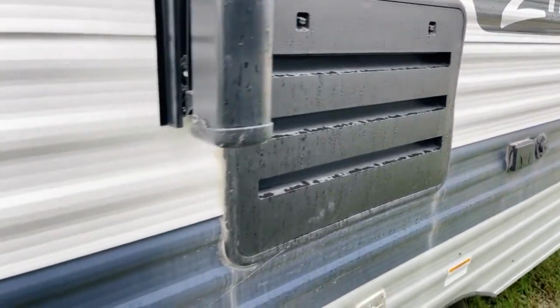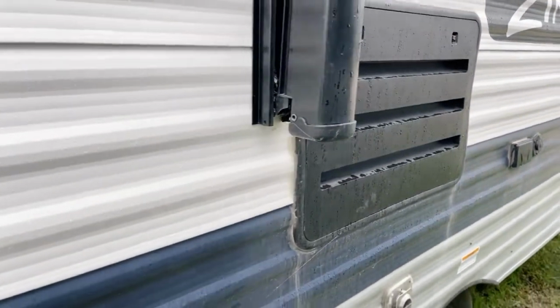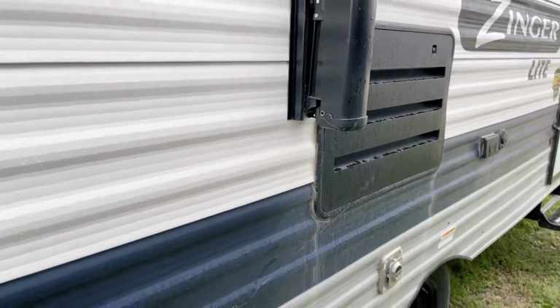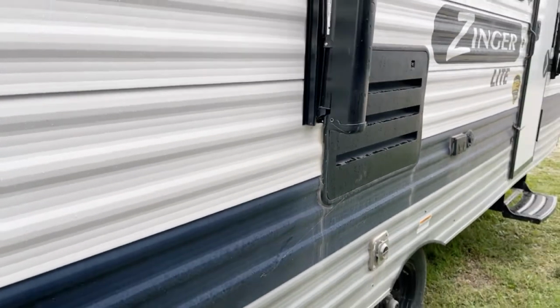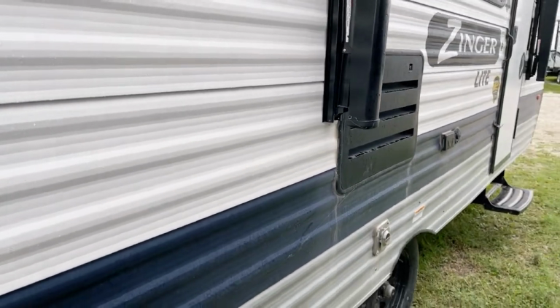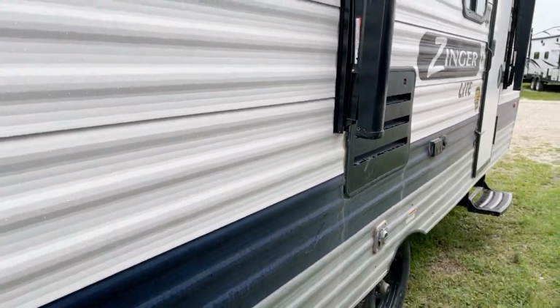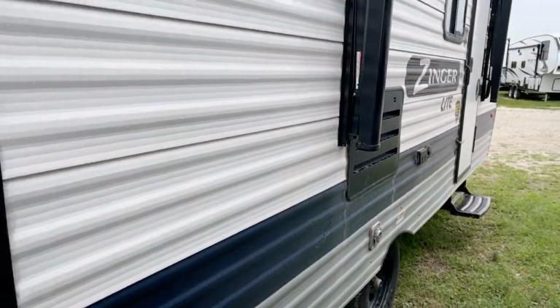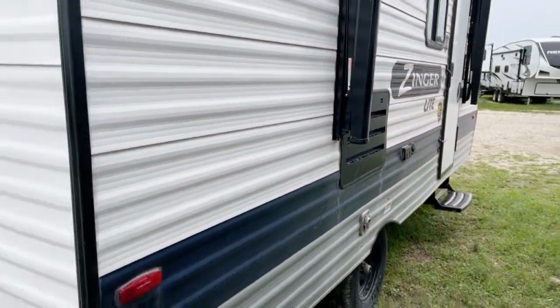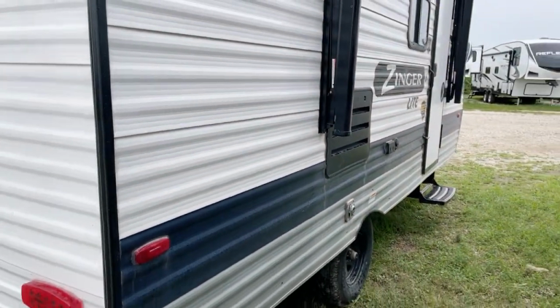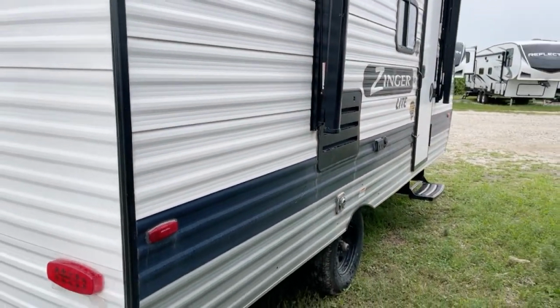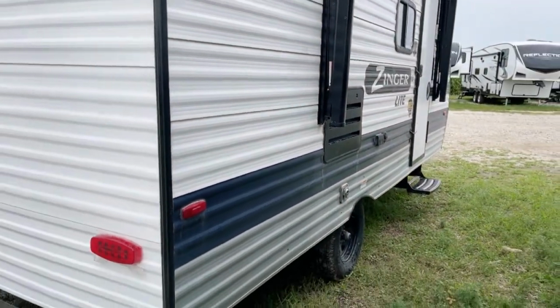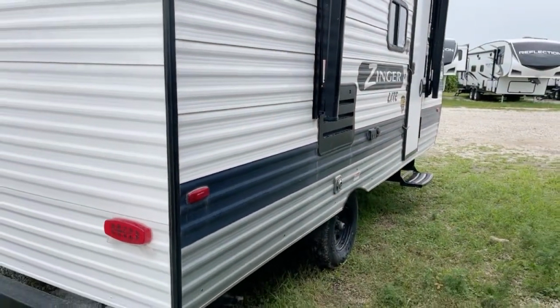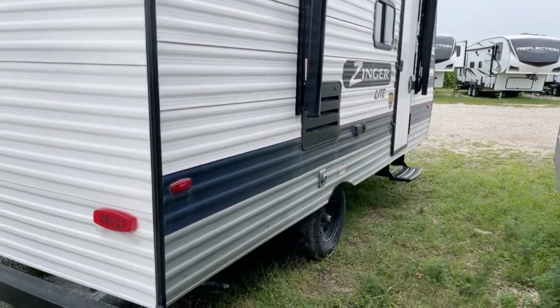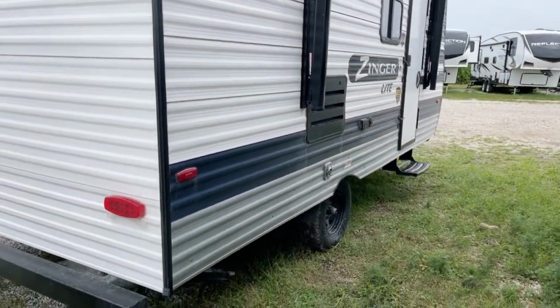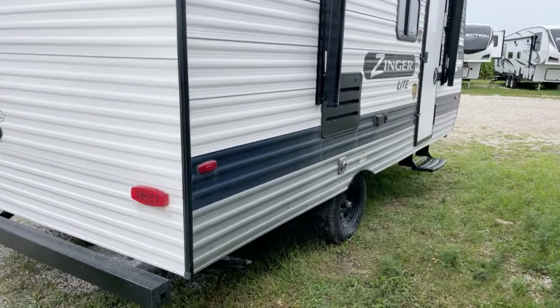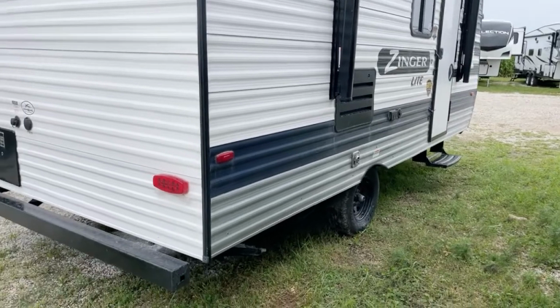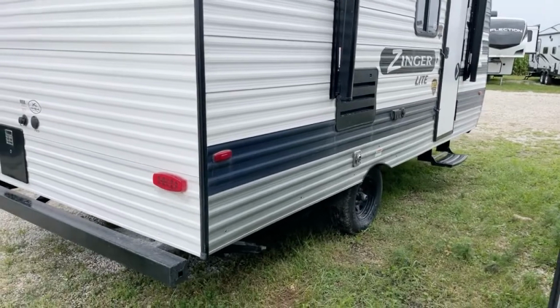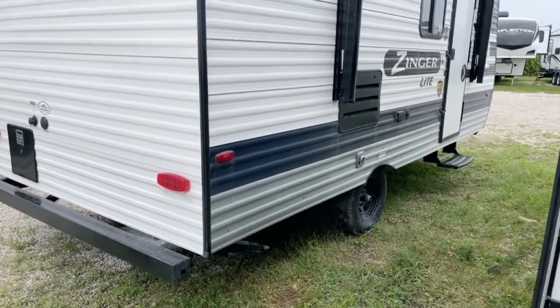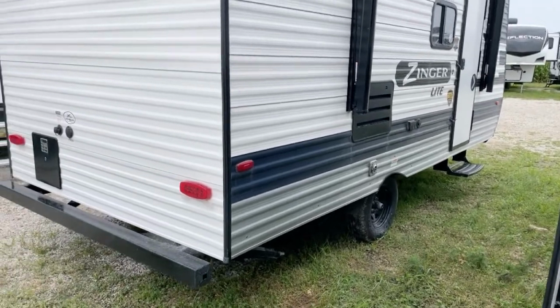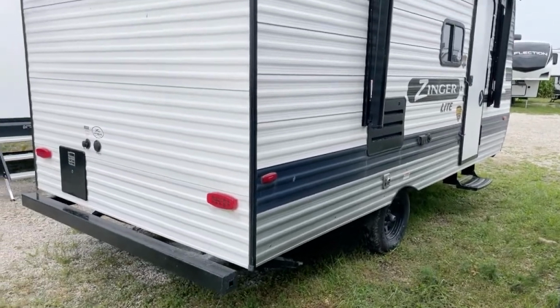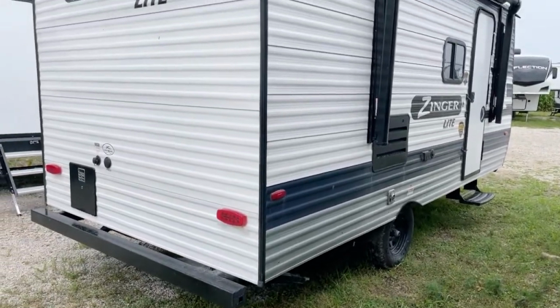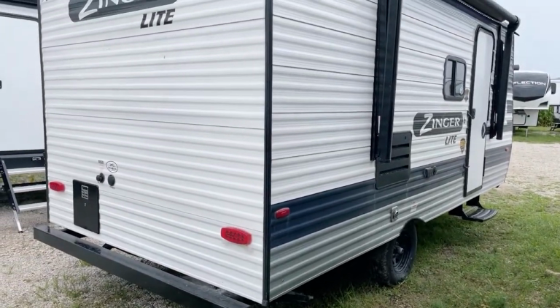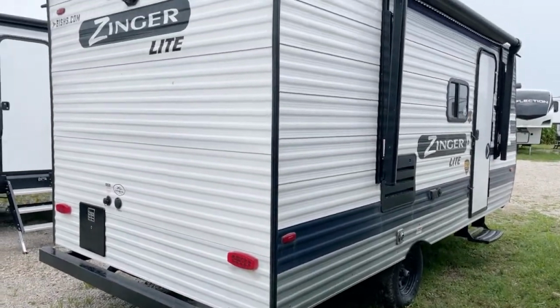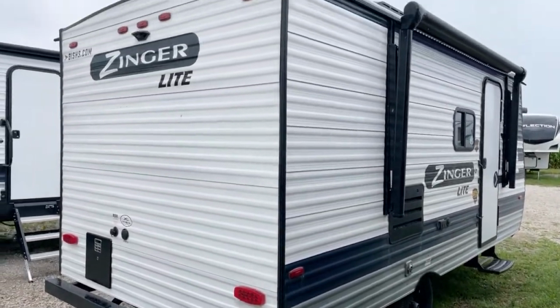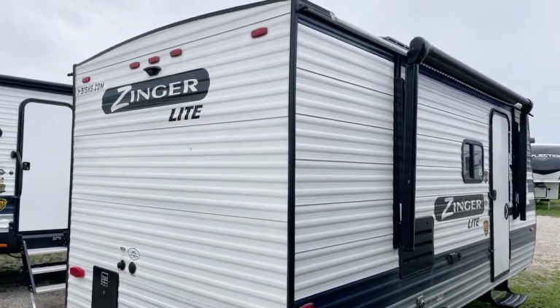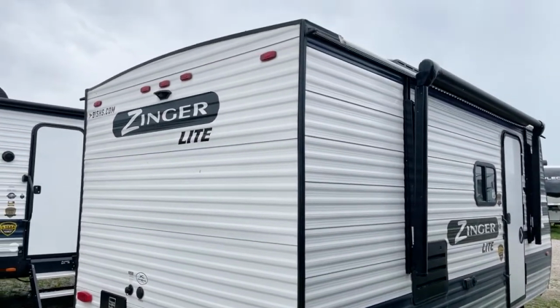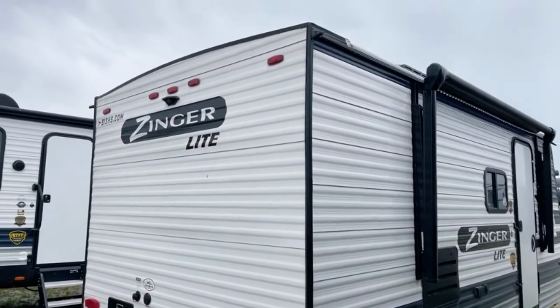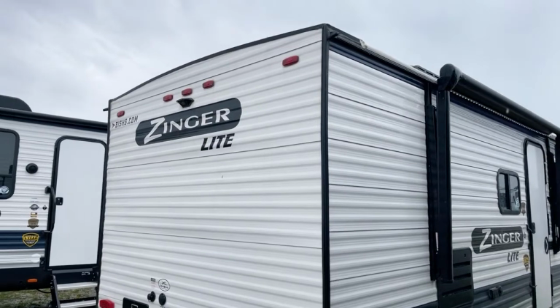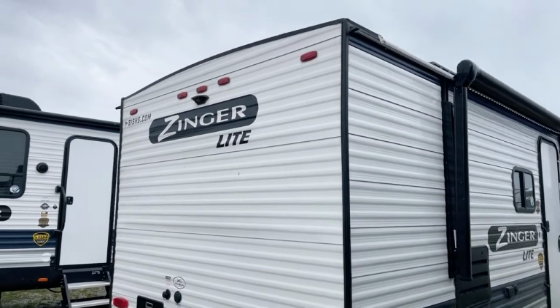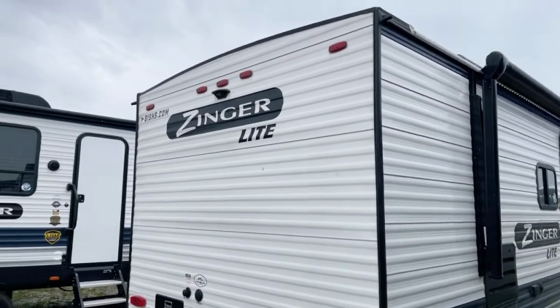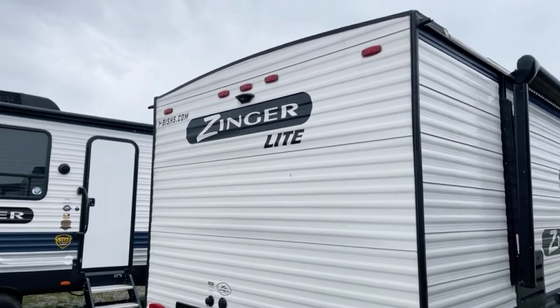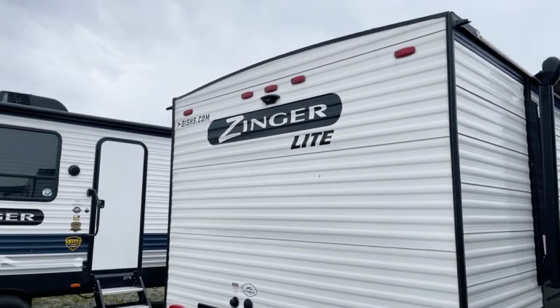Dry weight on these units is 3,400 pounds — also towable by smaller tow vehicles. If you have a tow capacity in the ballpark of 5,000 pounds, you're good to go here. Tongue weight on it is 426 pounds.